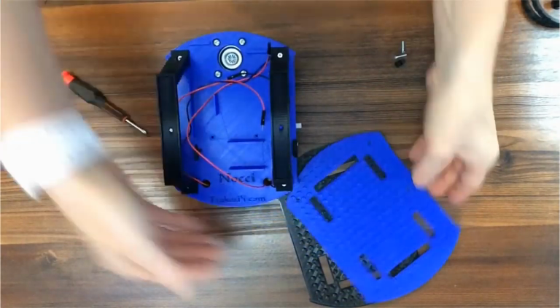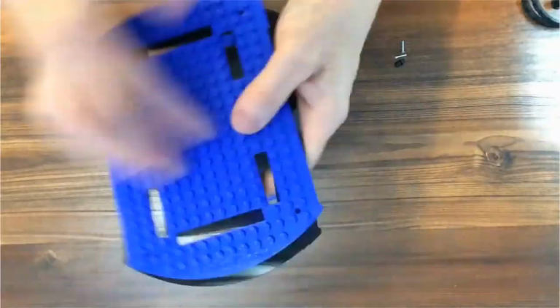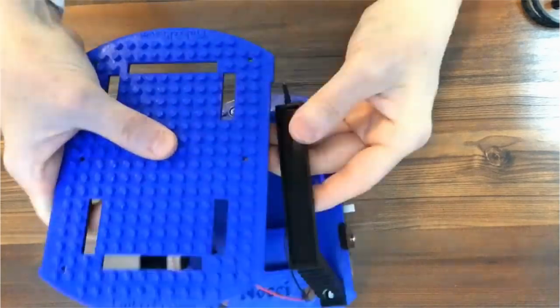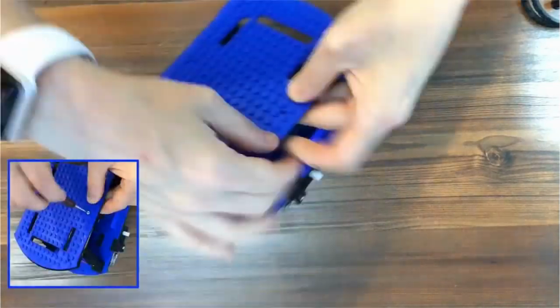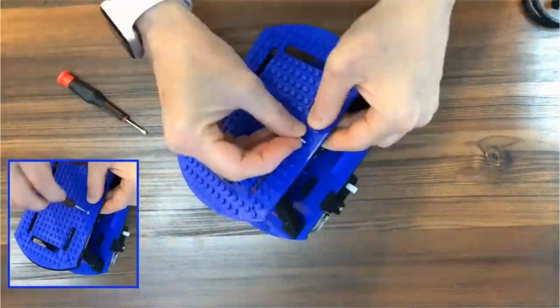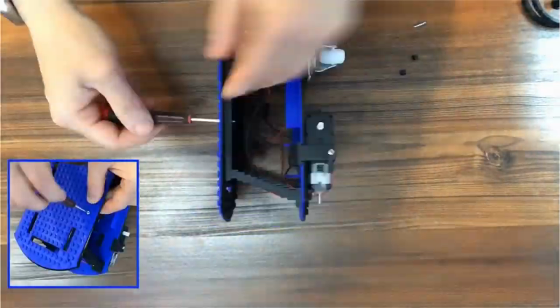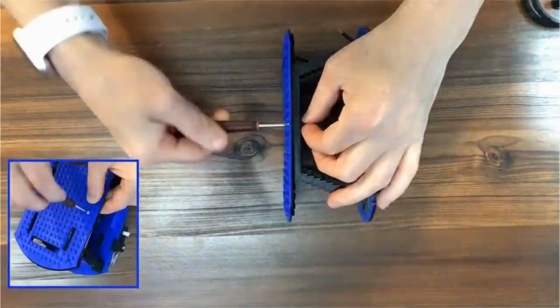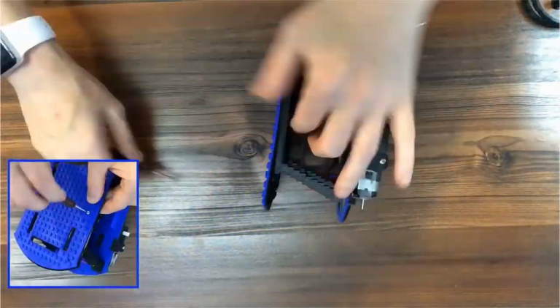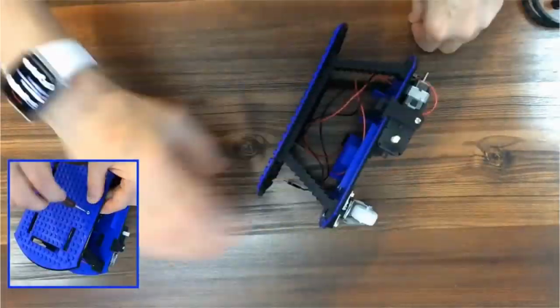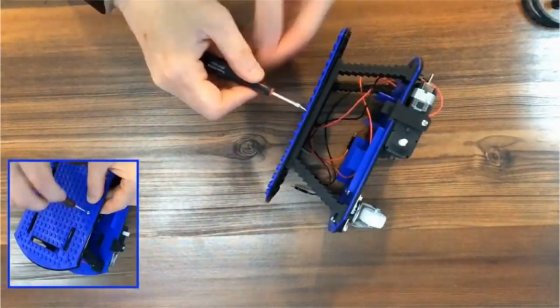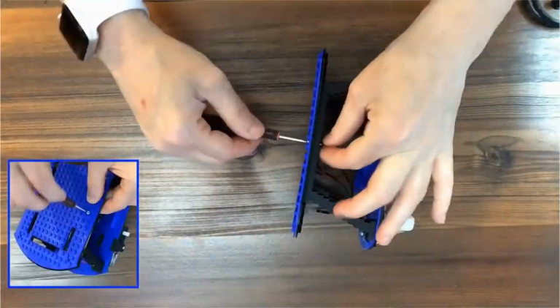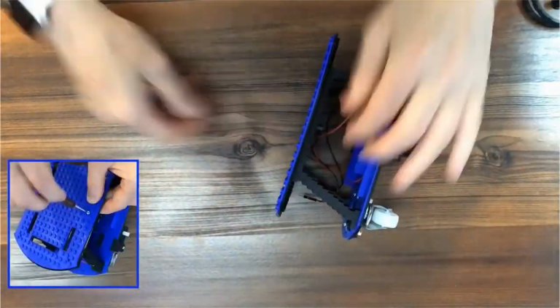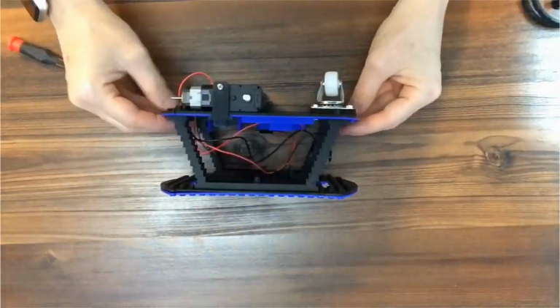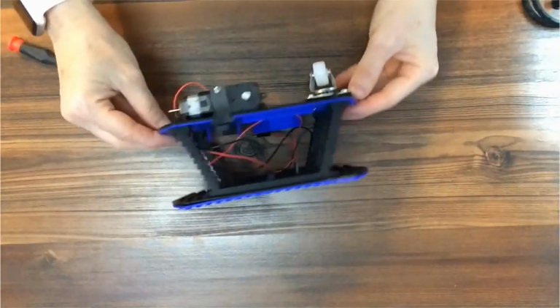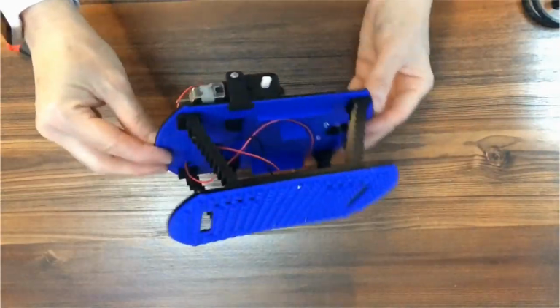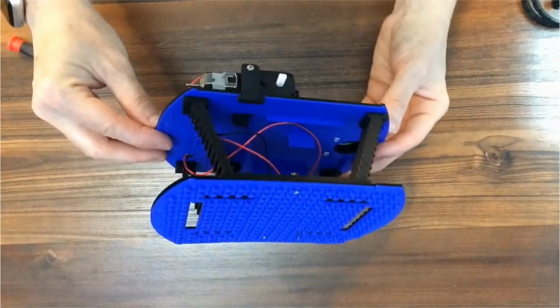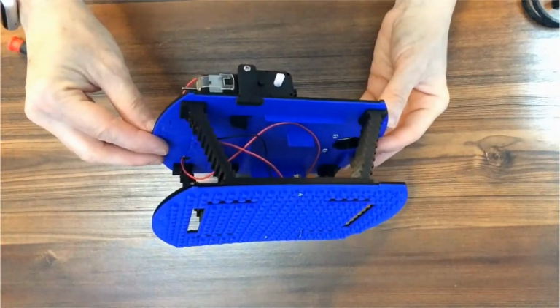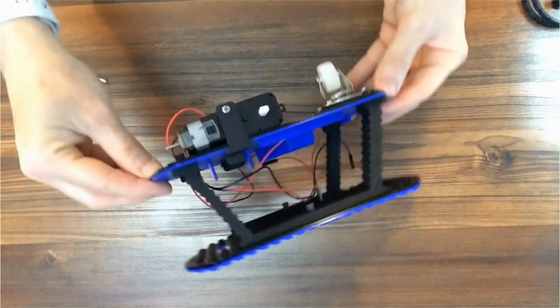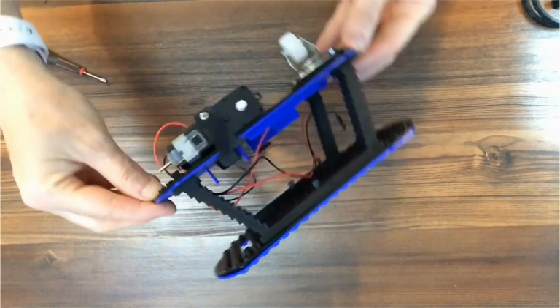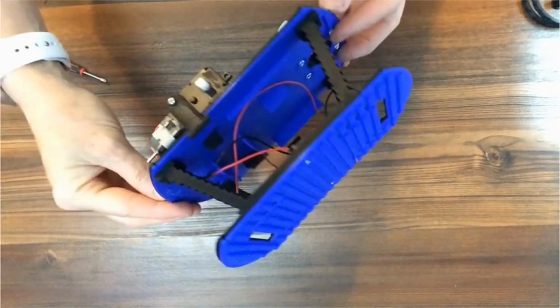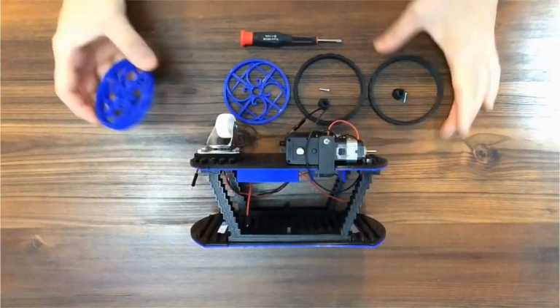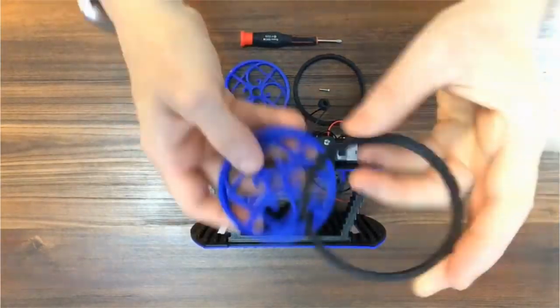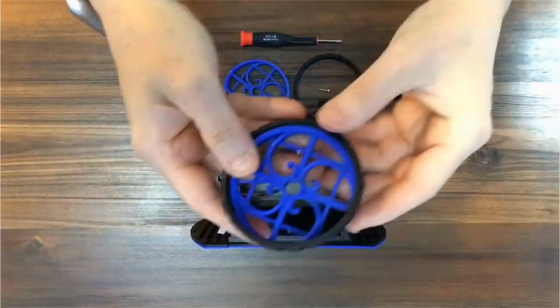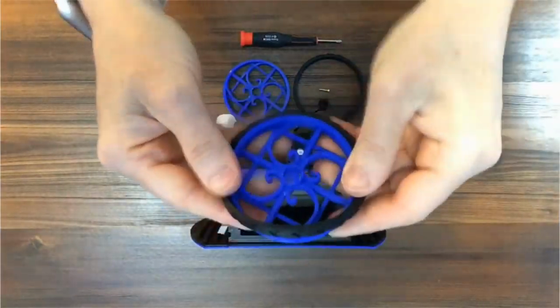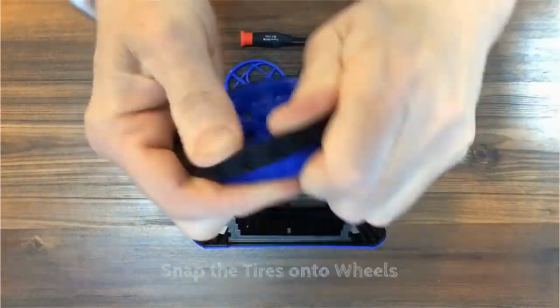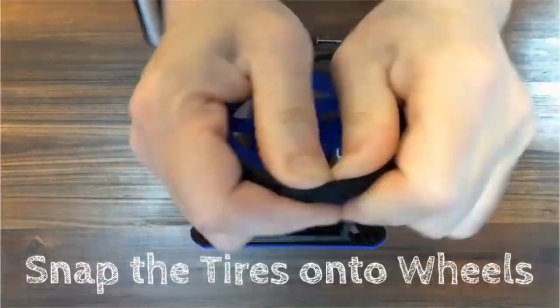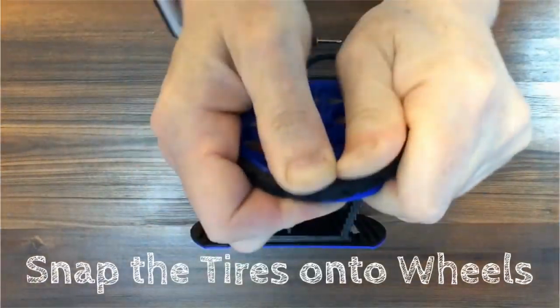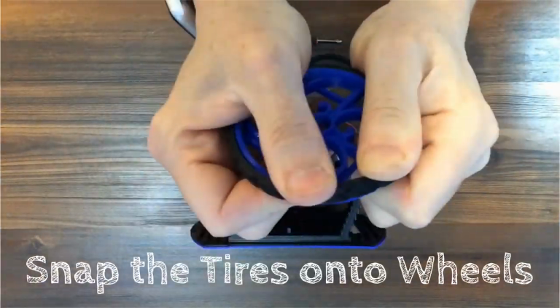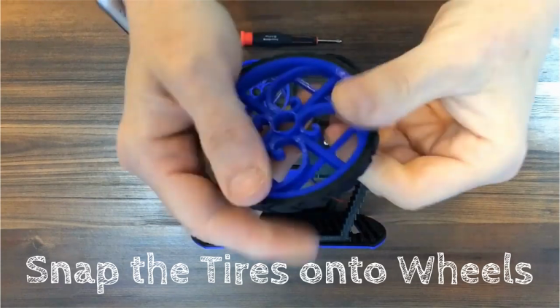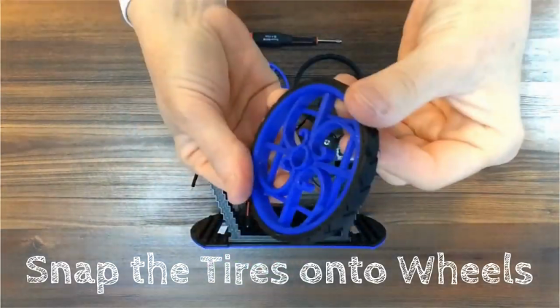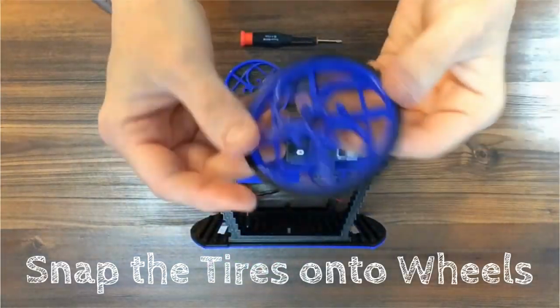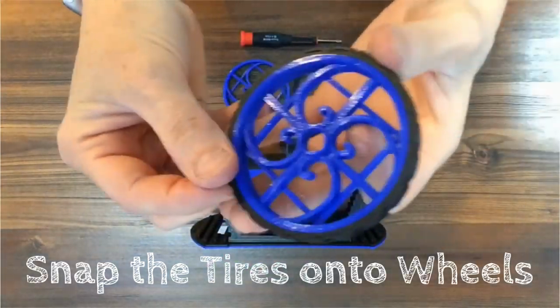Place the colored top against the black top and screw them together using the center holes. Snap the black tires onto the colored wheels. It works best if you start at the bottom and work your way up.